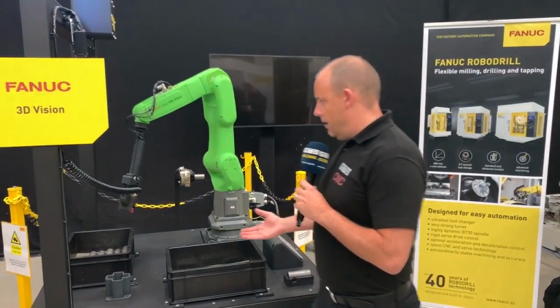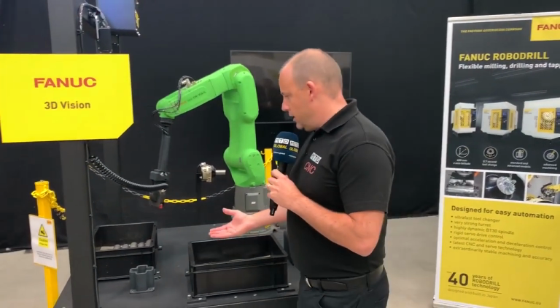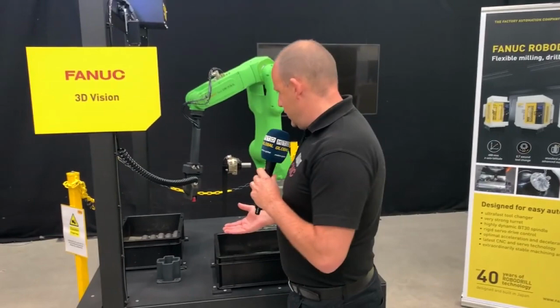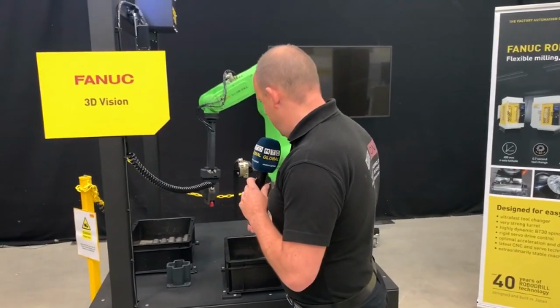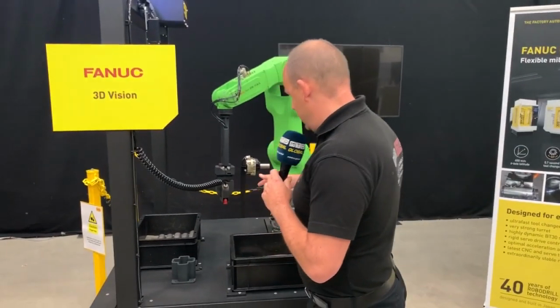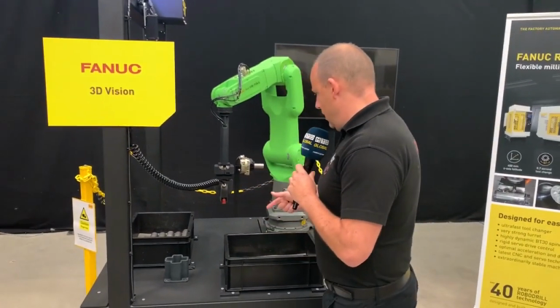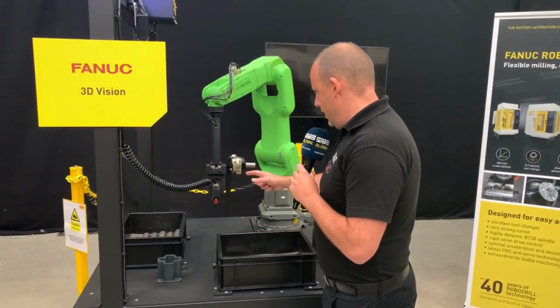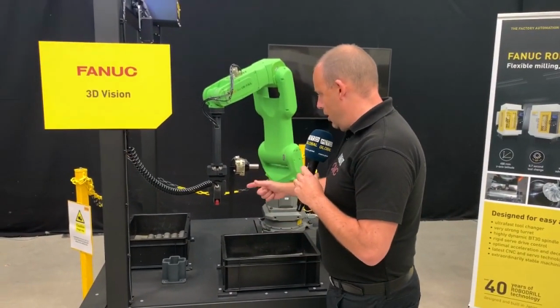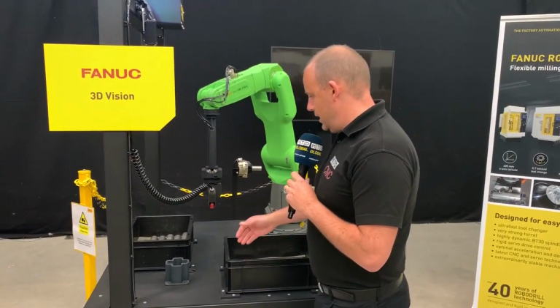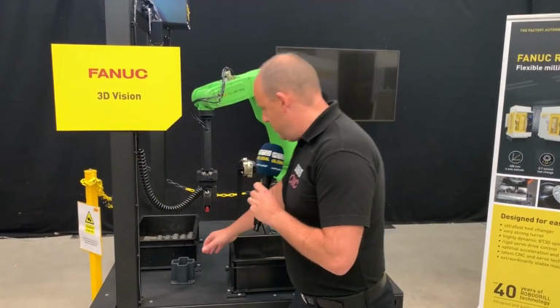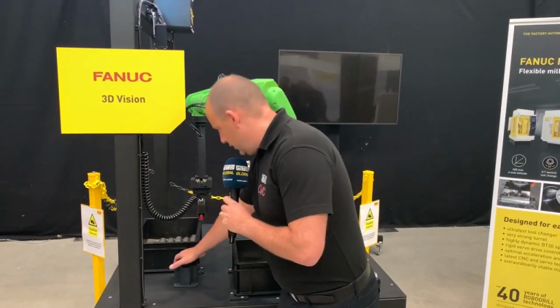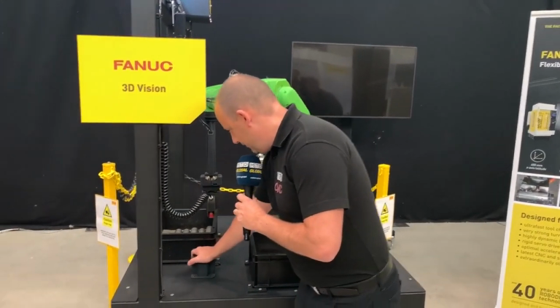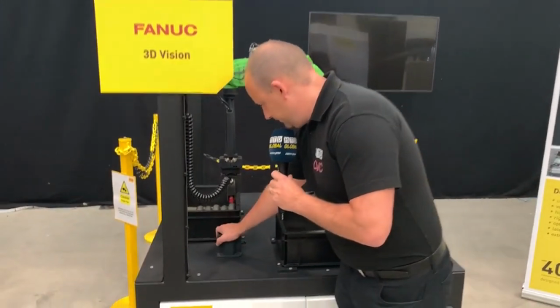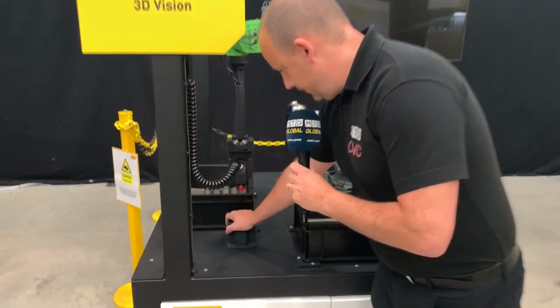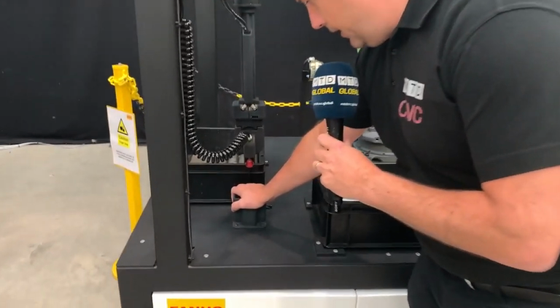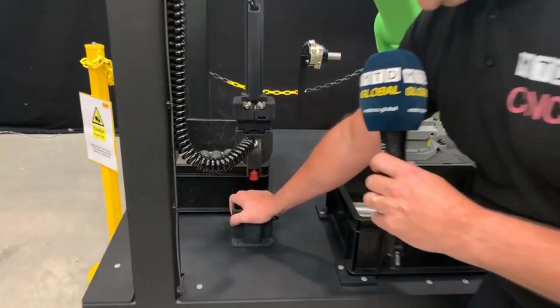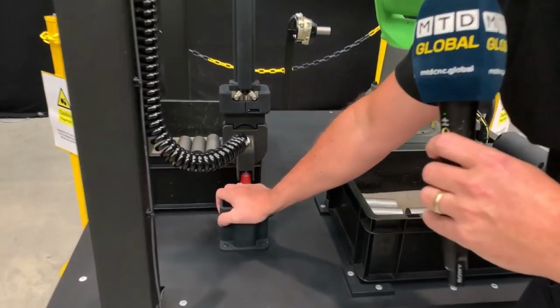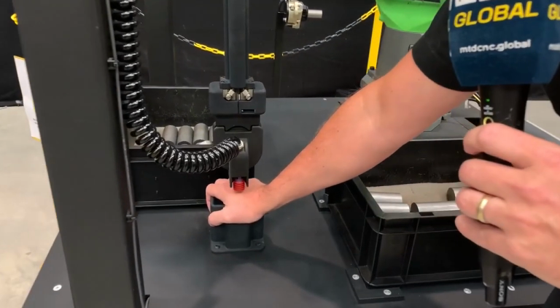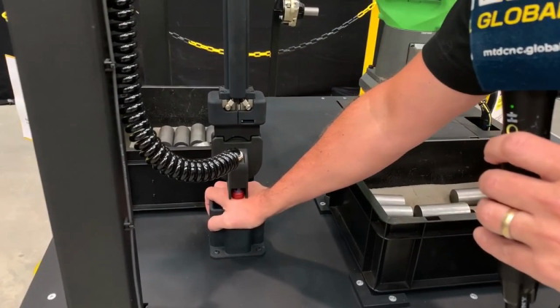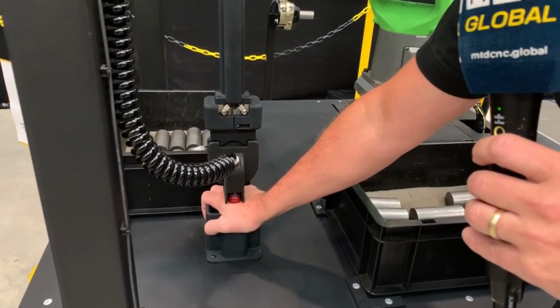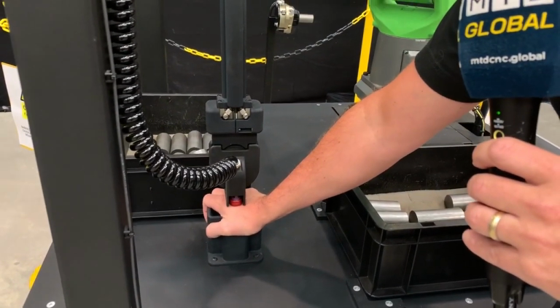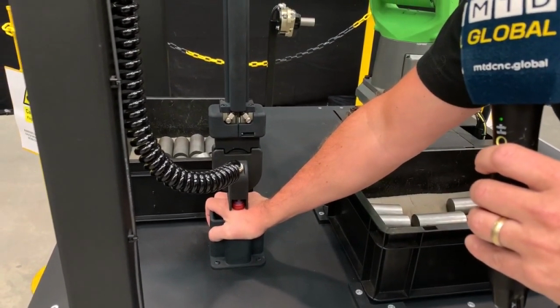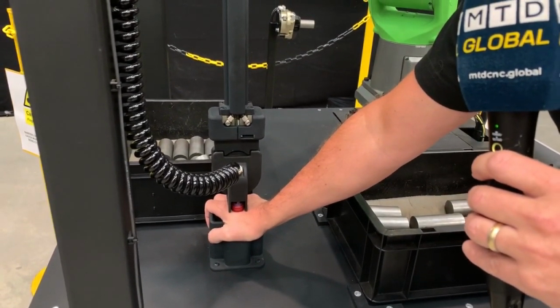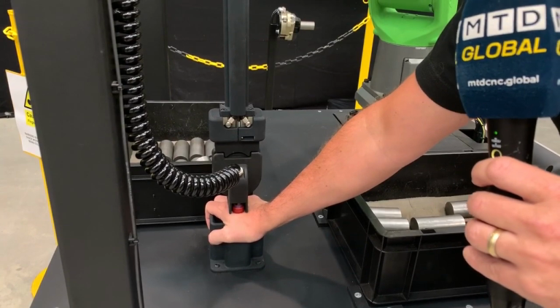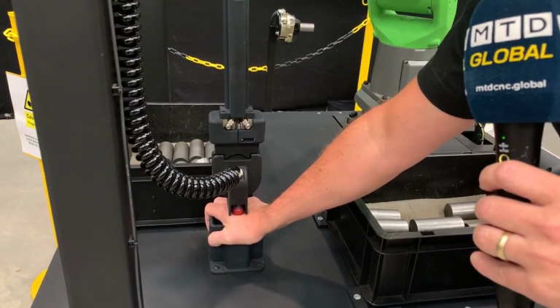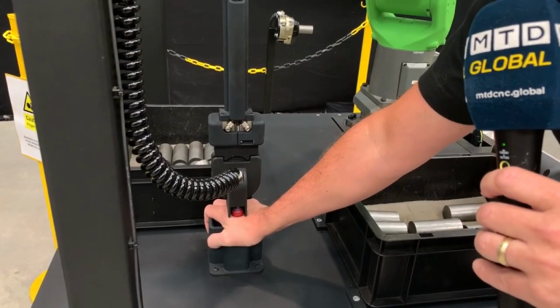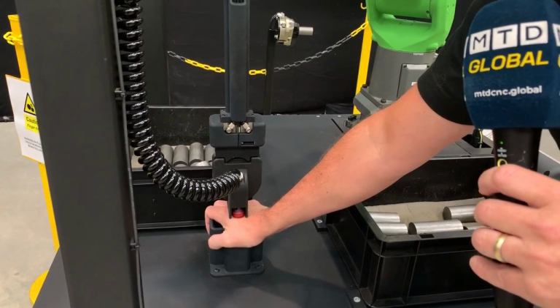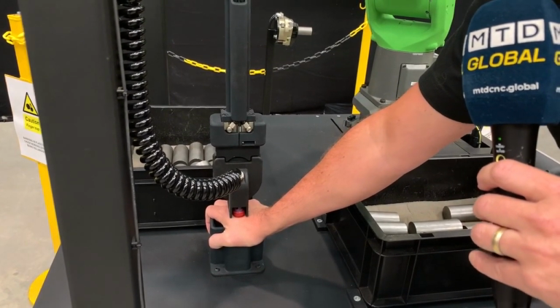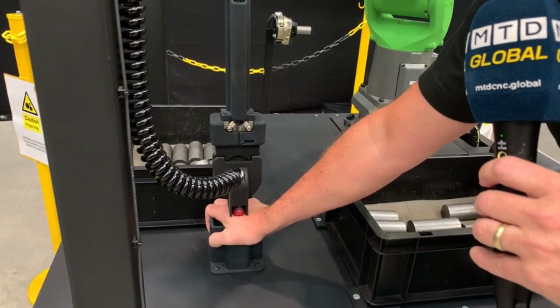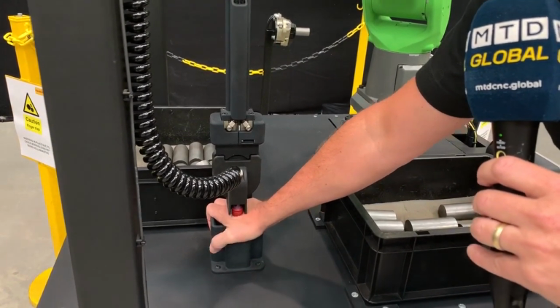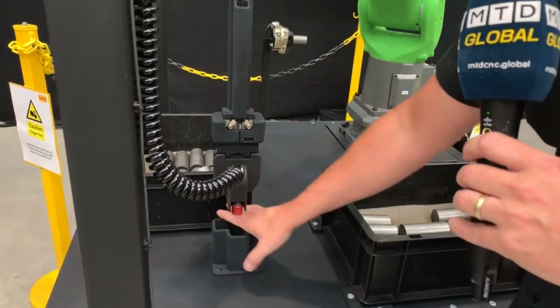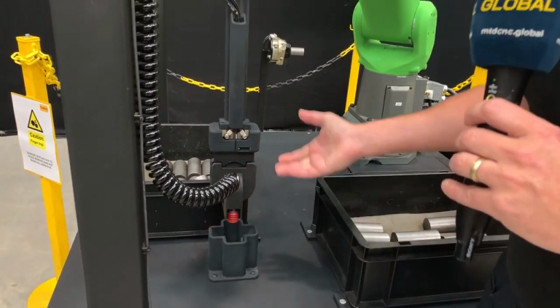I'm also going to put my hand over here — there's also a force sensor which you set within the parameters of the control. And now again, it's stopped.